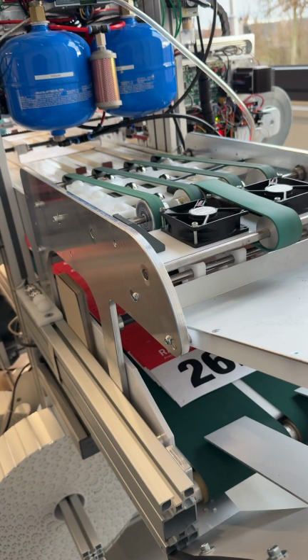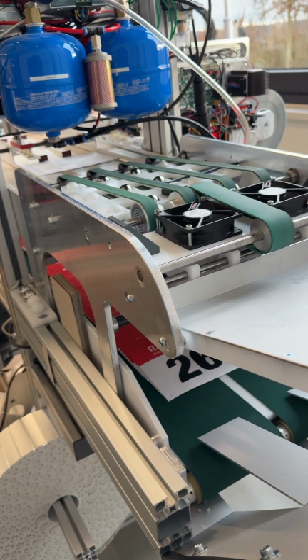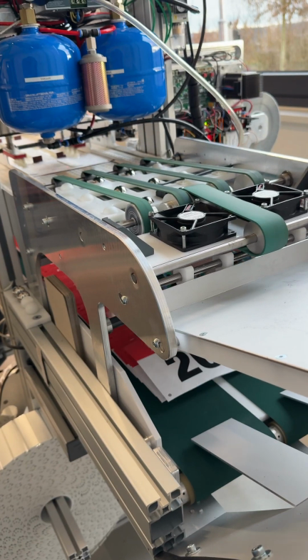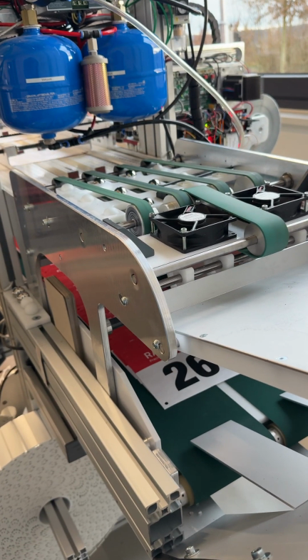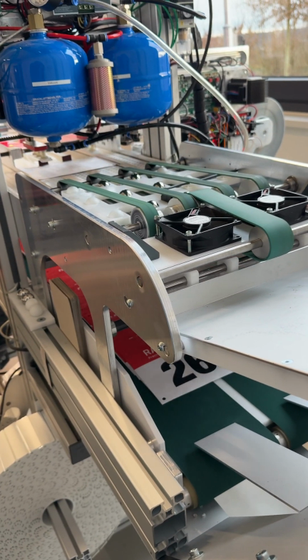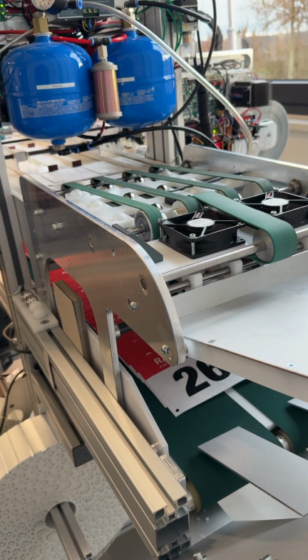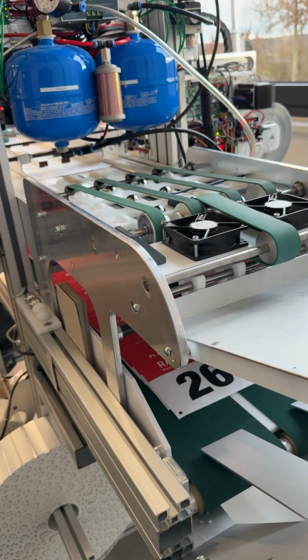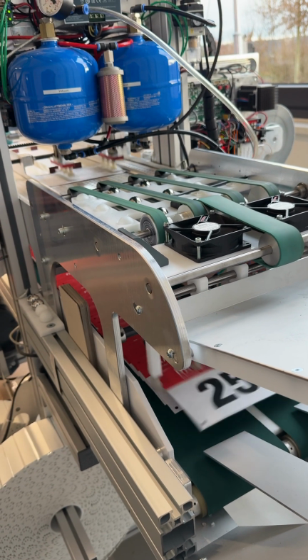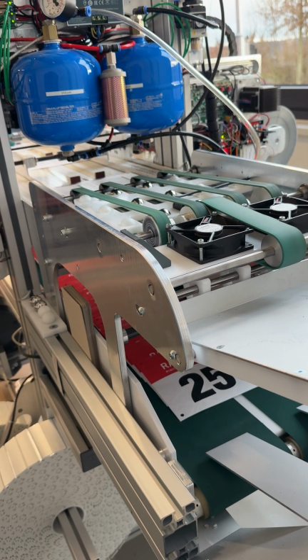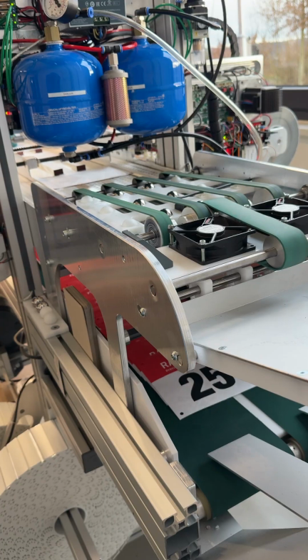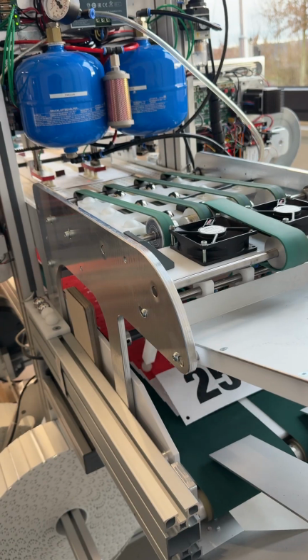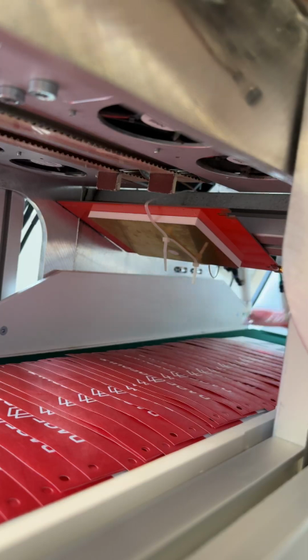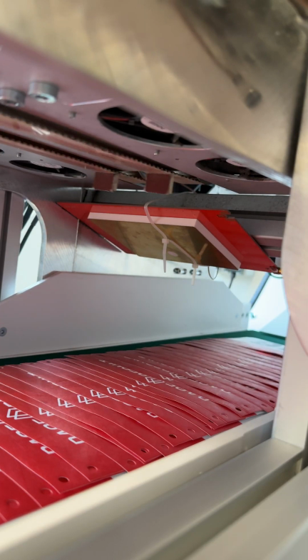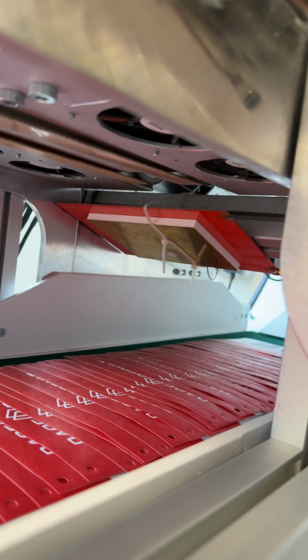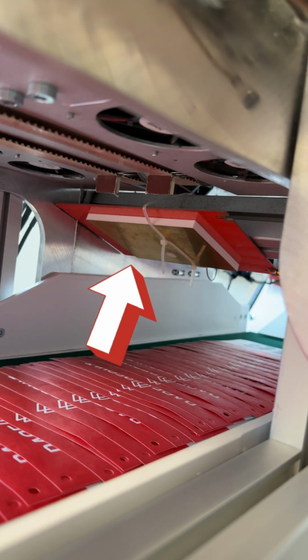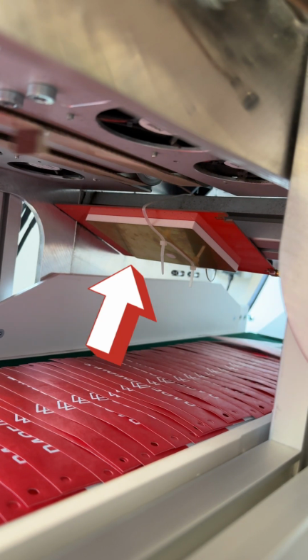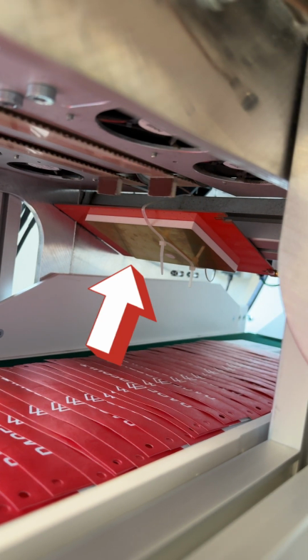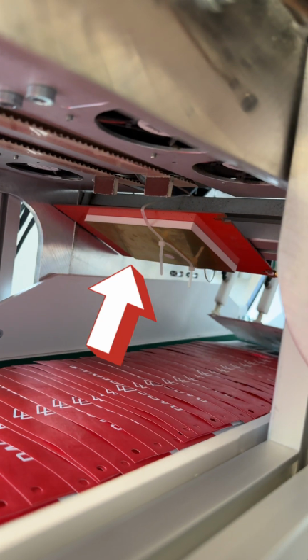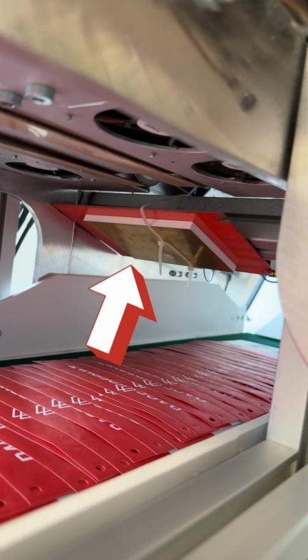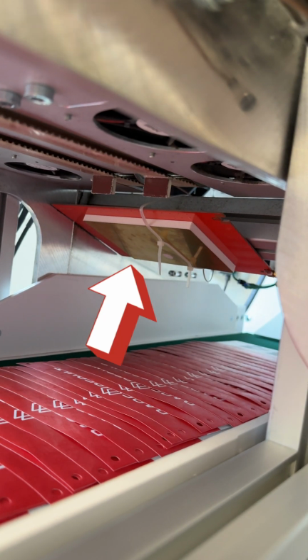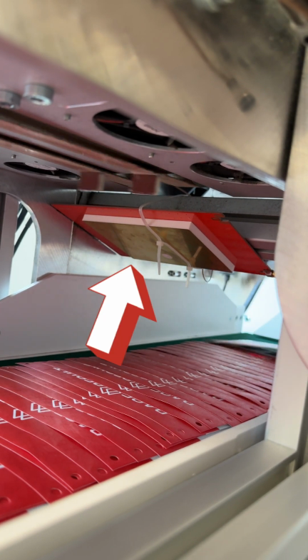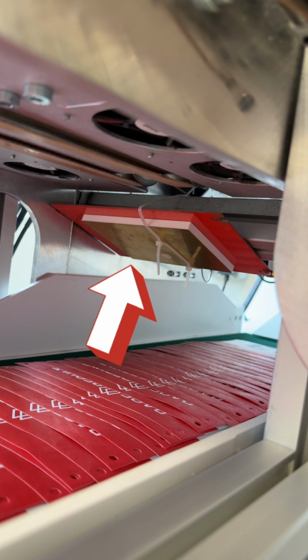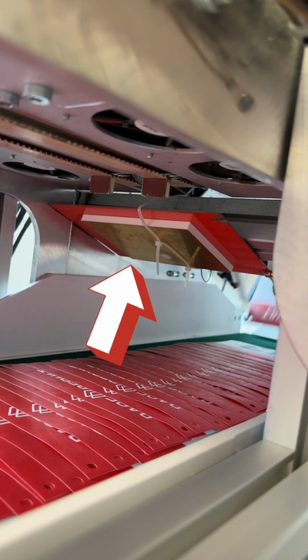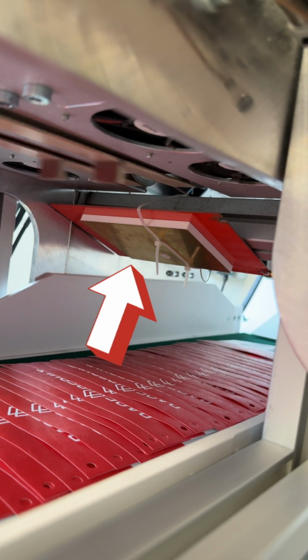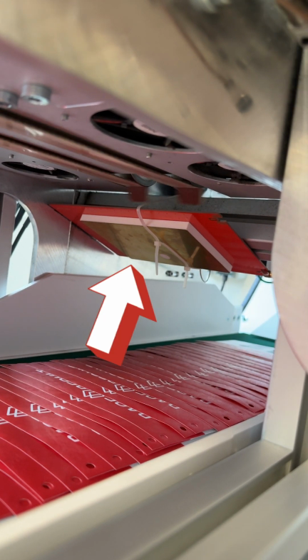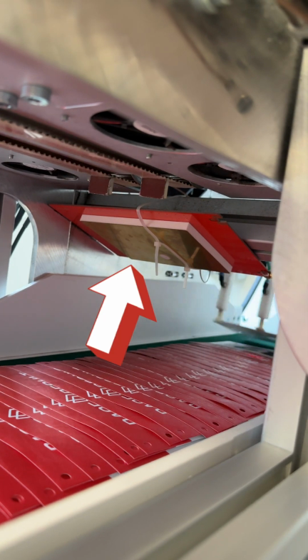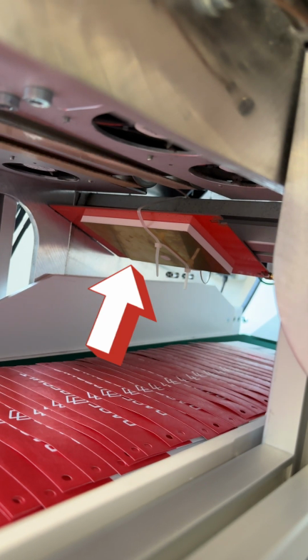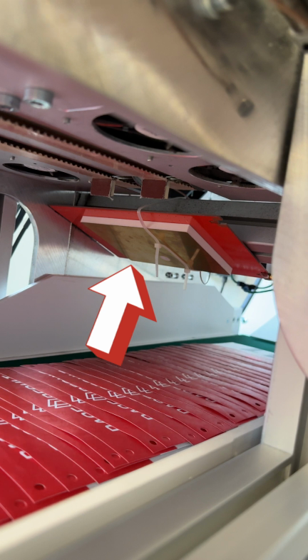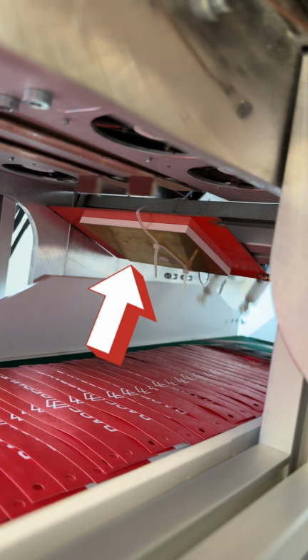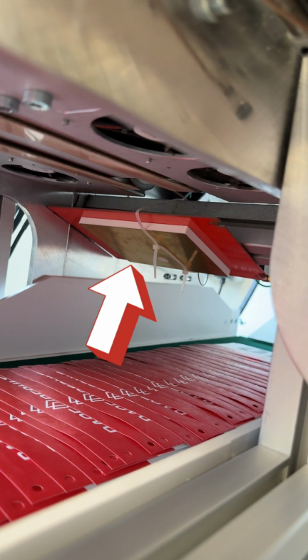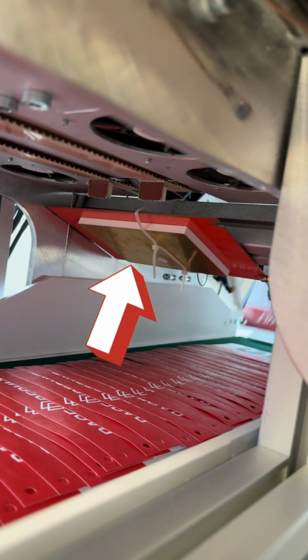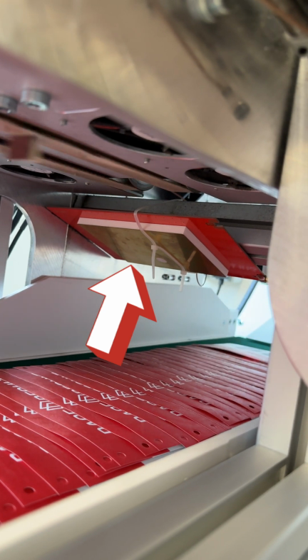Now the decisive step. The transponder is rechecked using this antenna, which reads the transponder ID and checks if the quality of the transponder signal is okay.